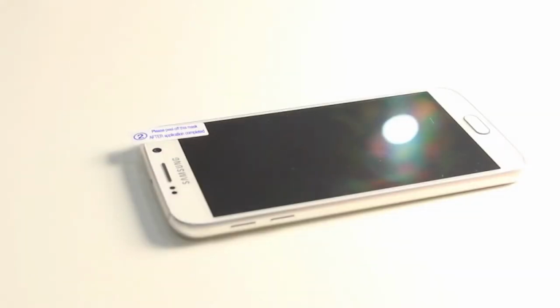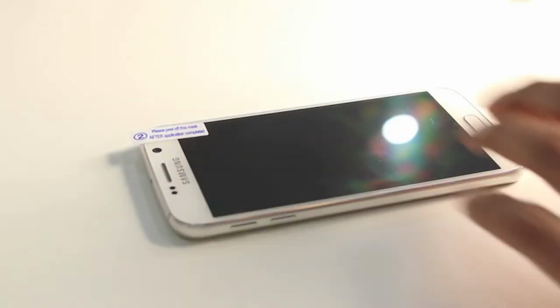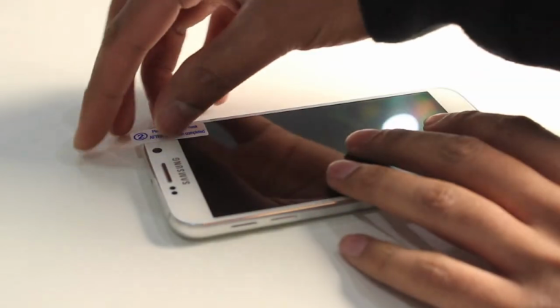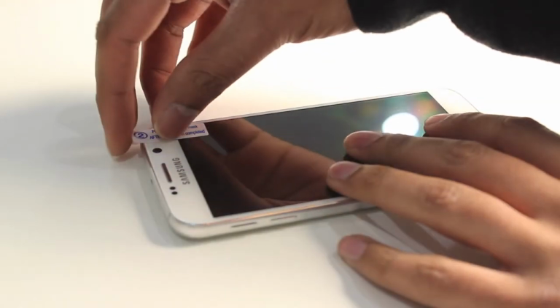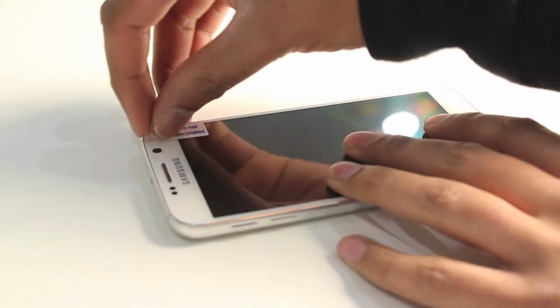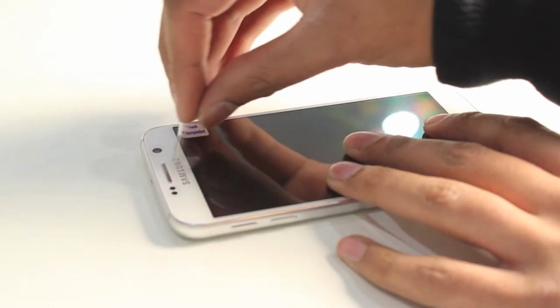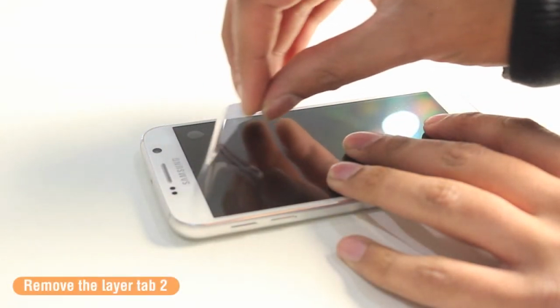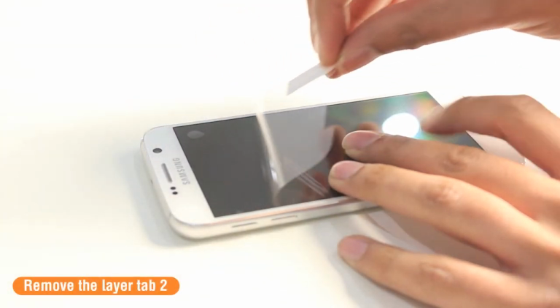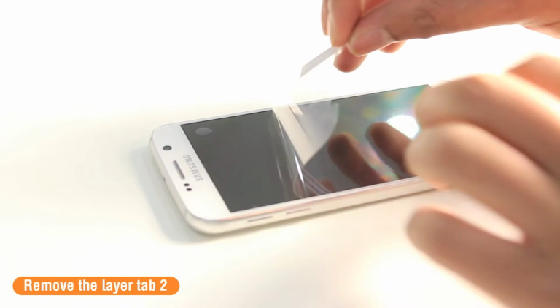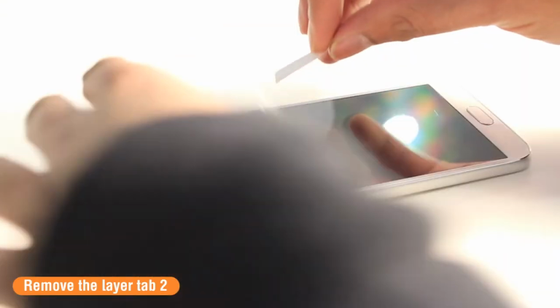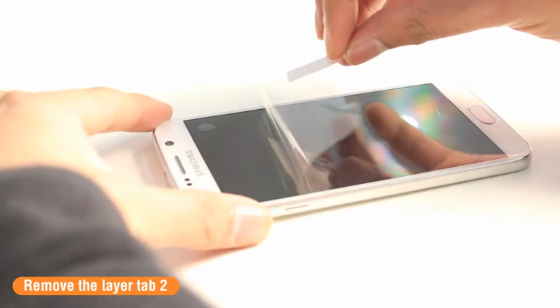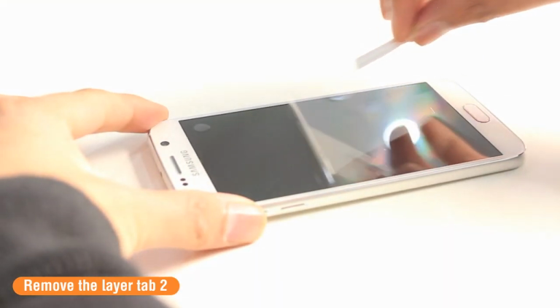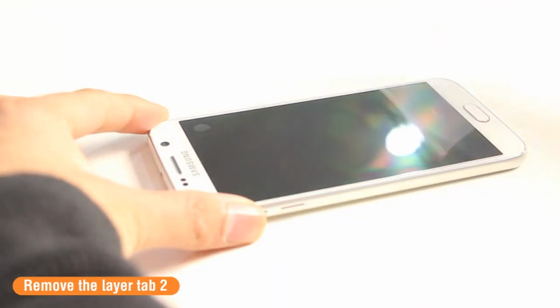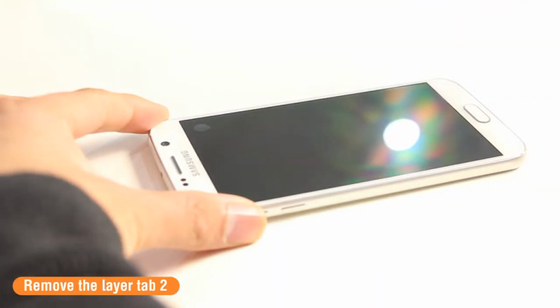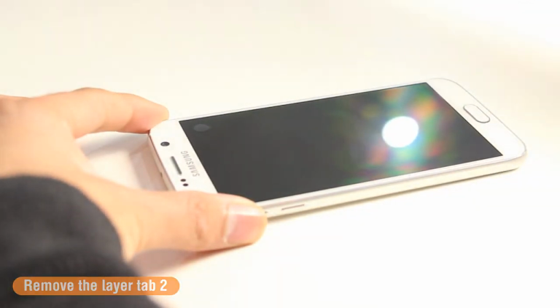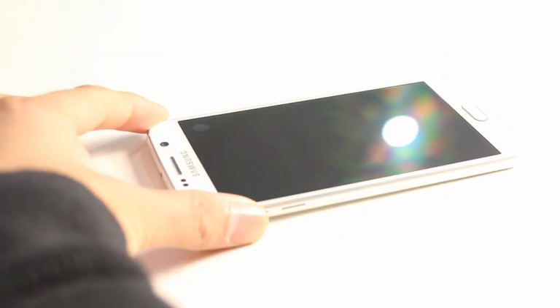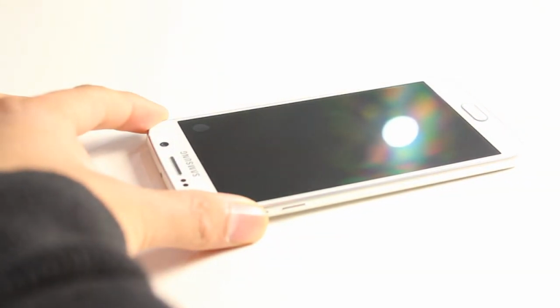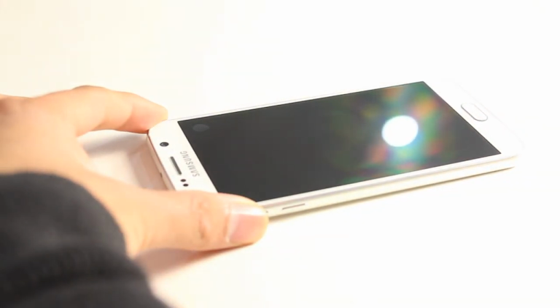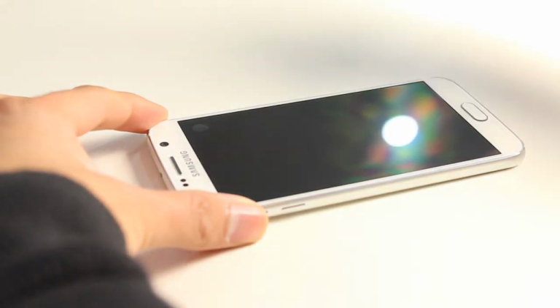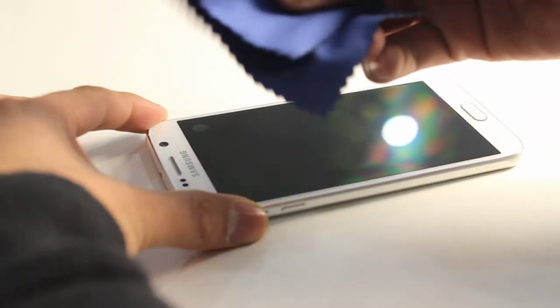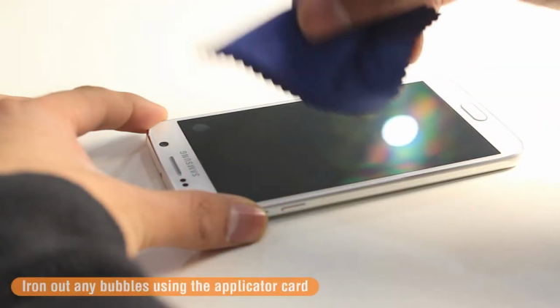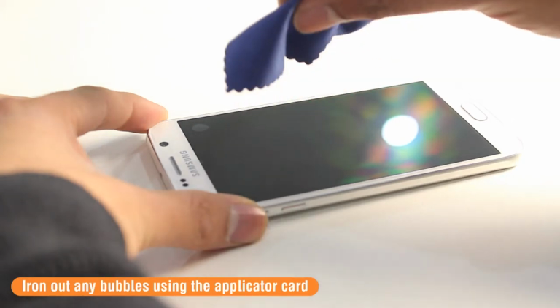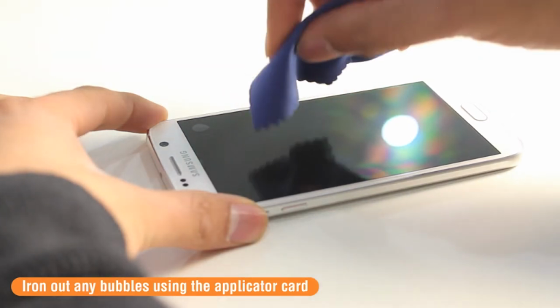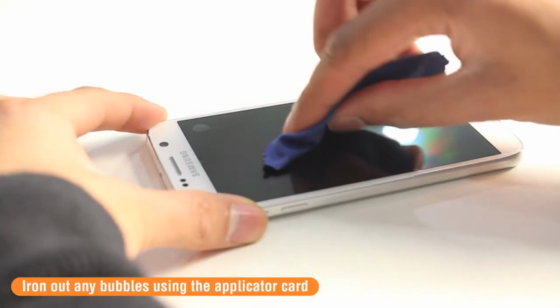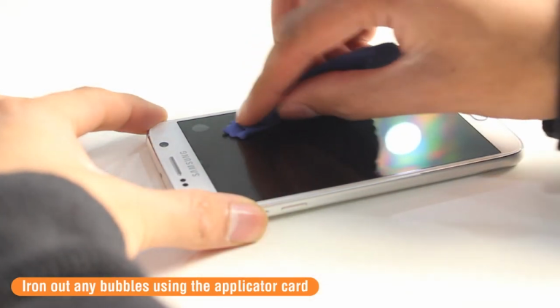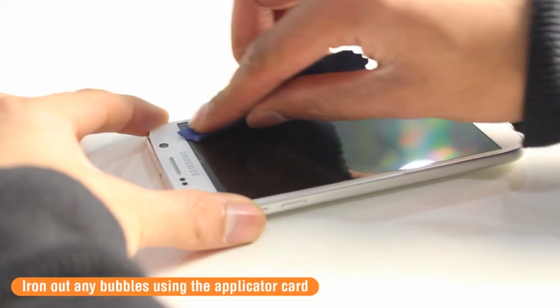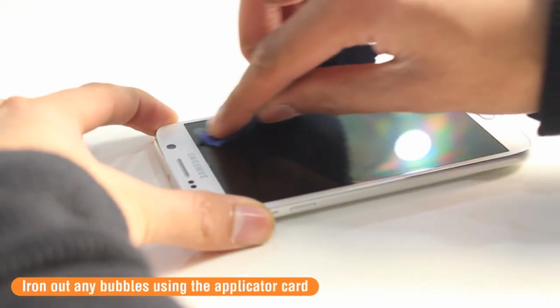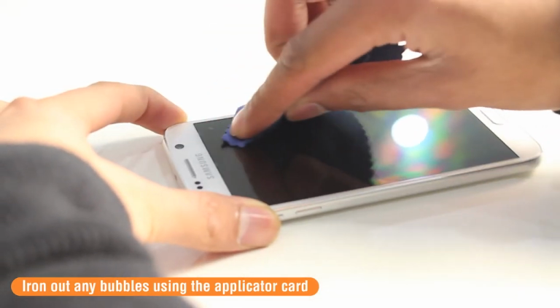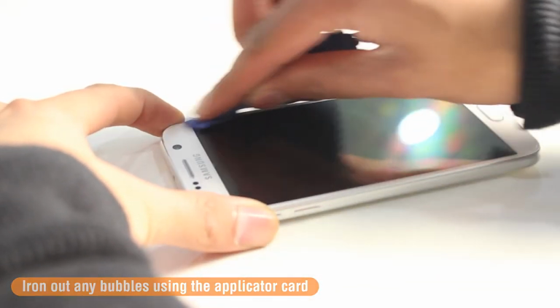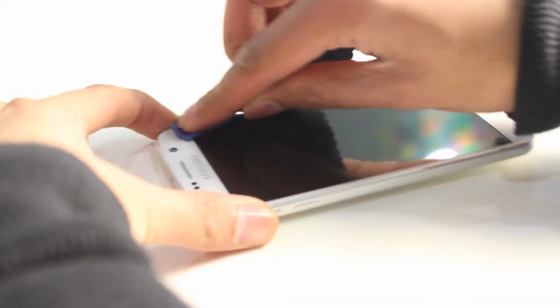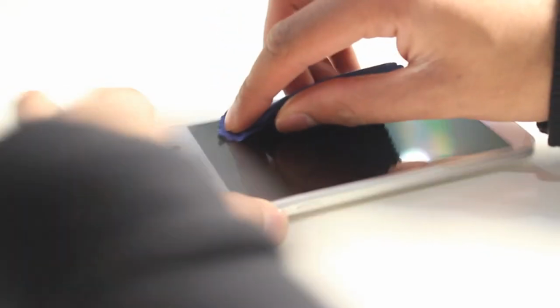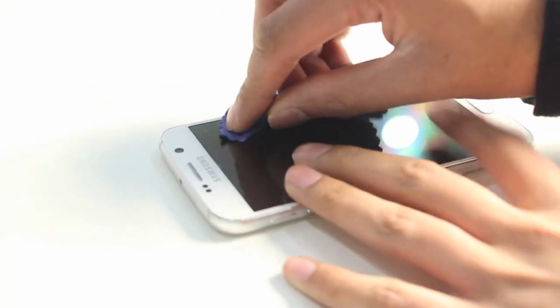Once you've done that, go ahead and remove layer Tab 2. Again, if there are any bubbles, use the applicator card or the cleaning cloth to push those out to the edges.